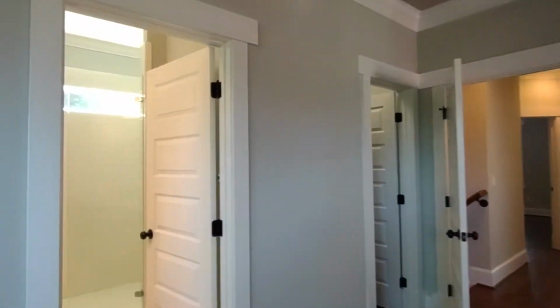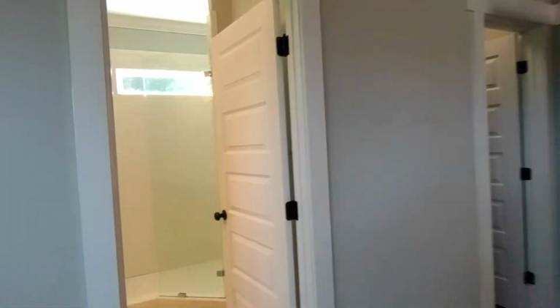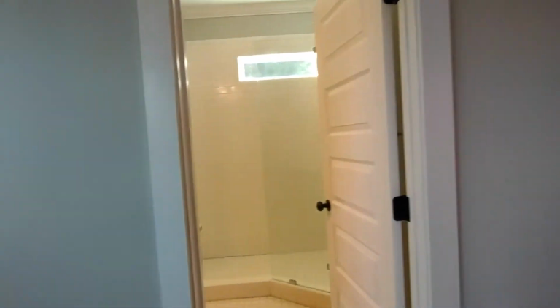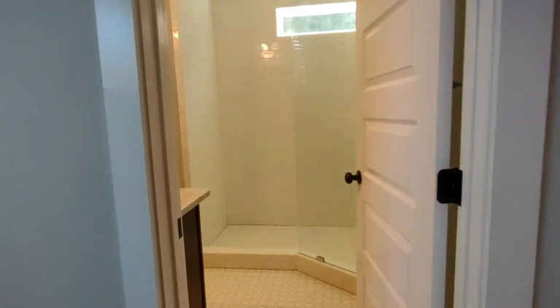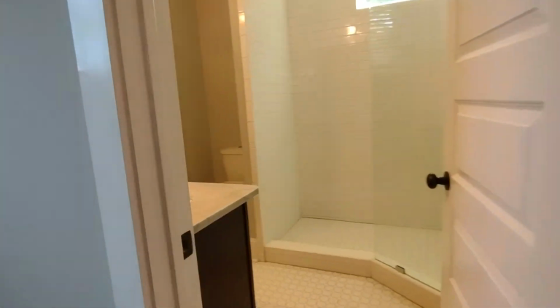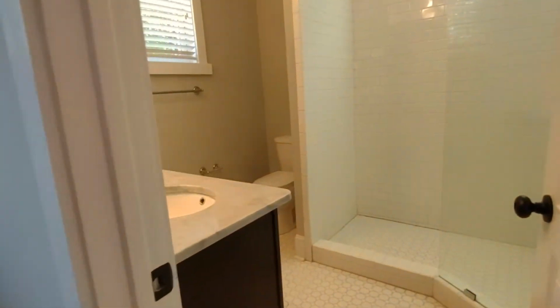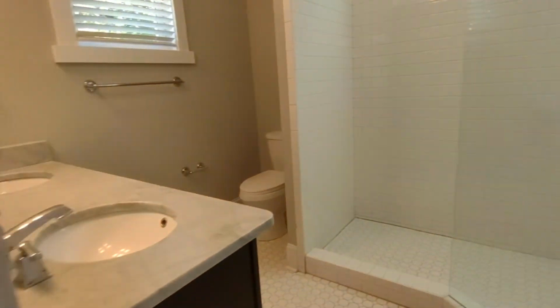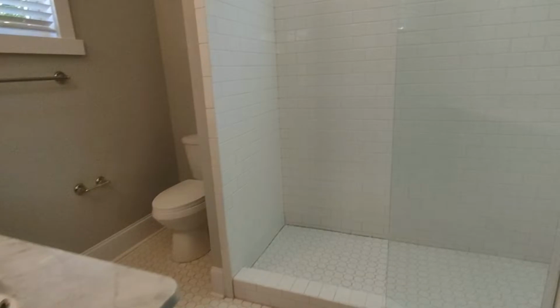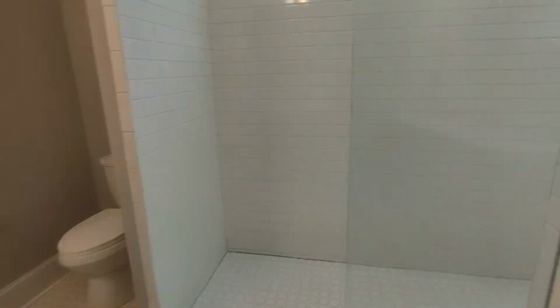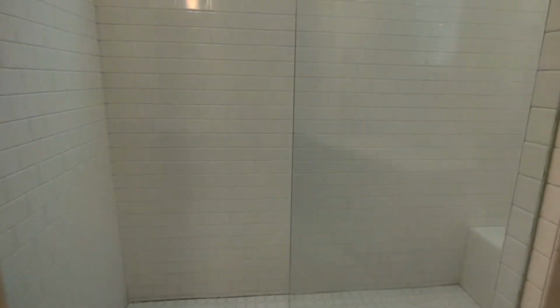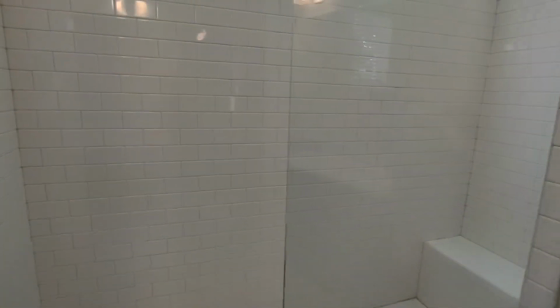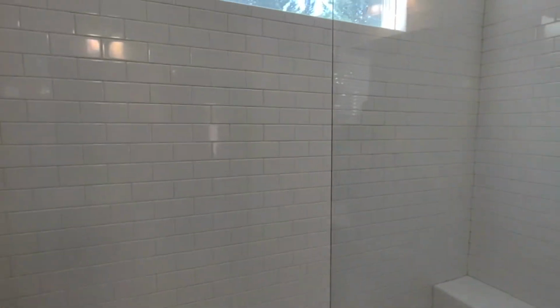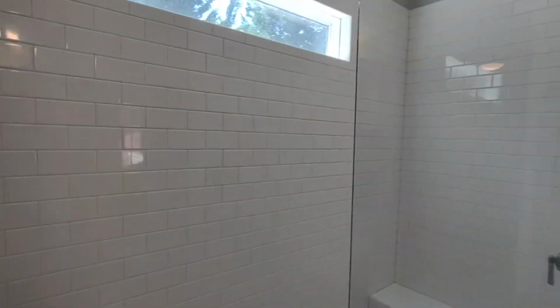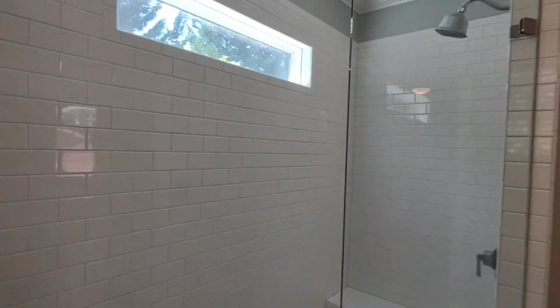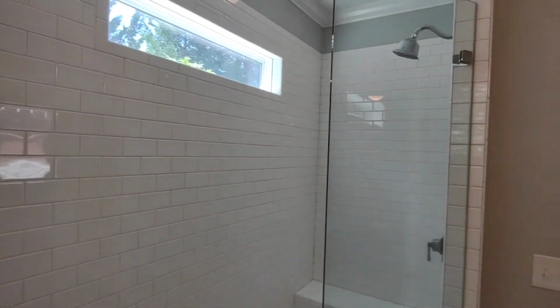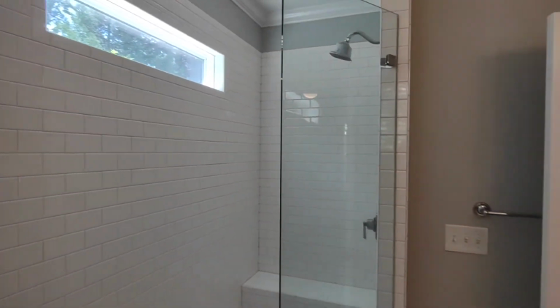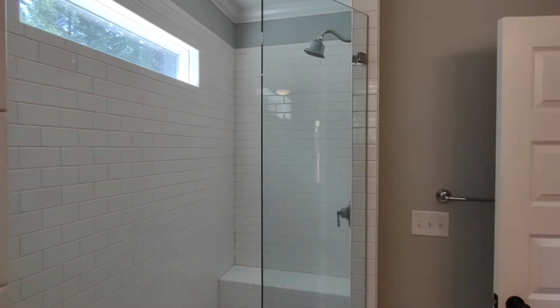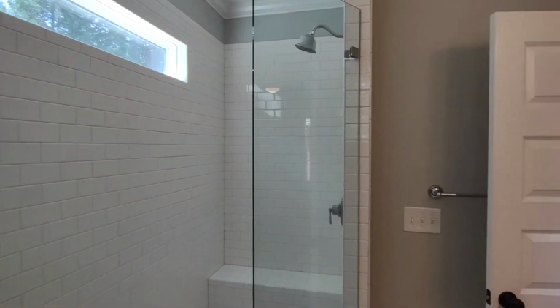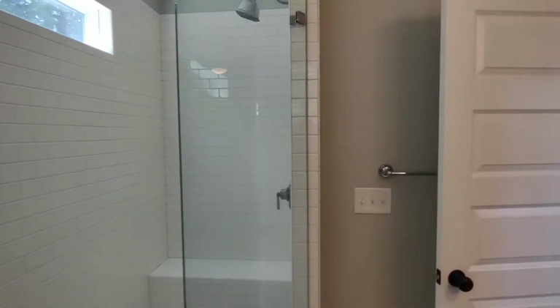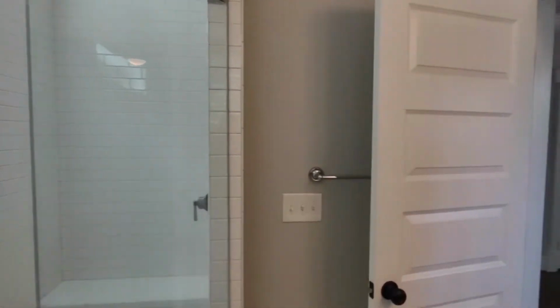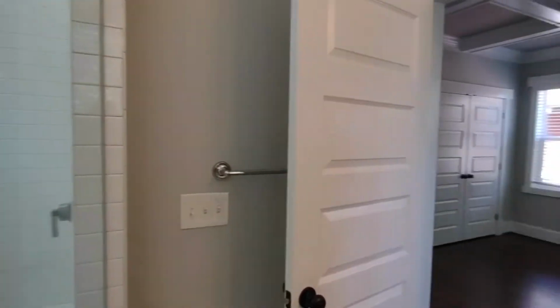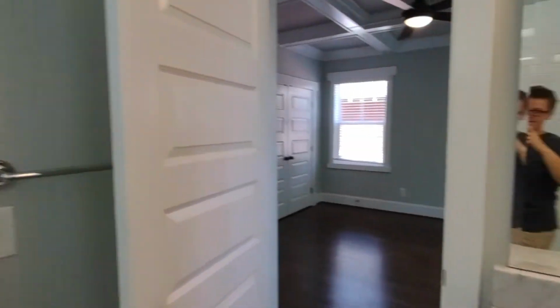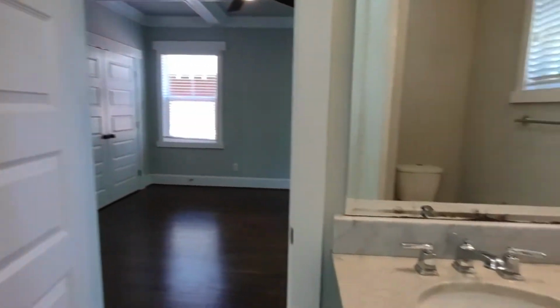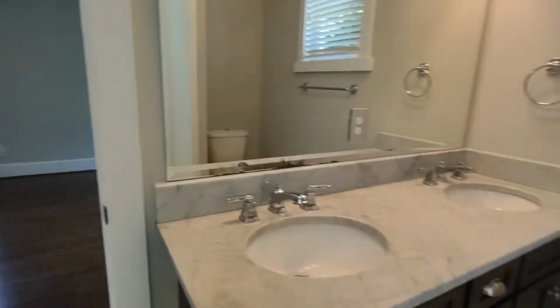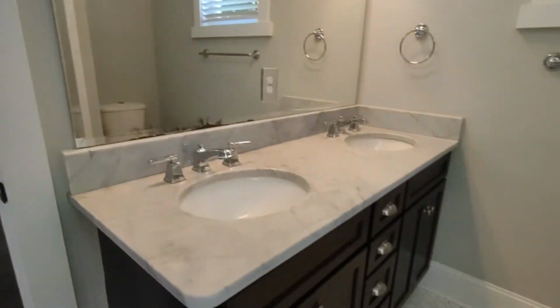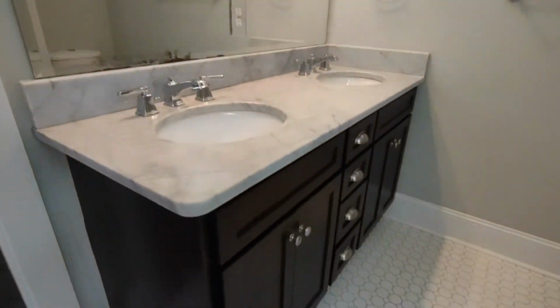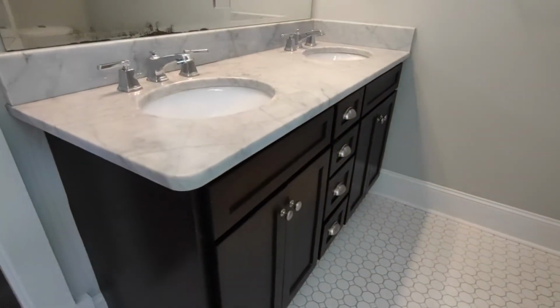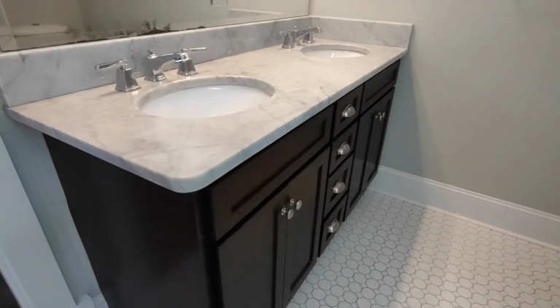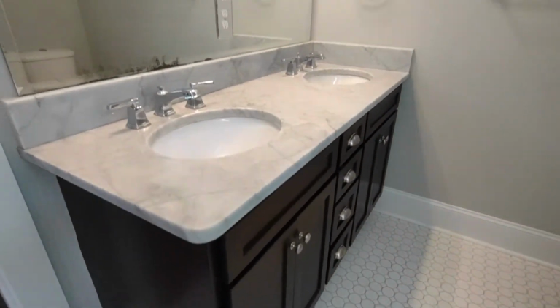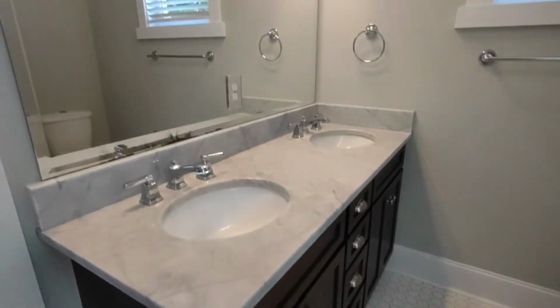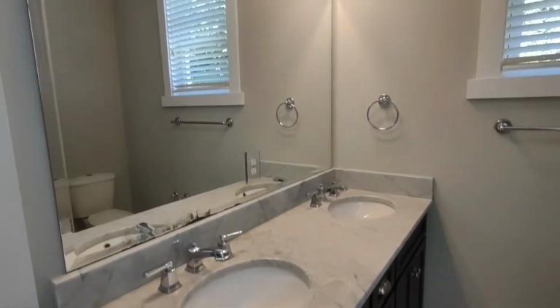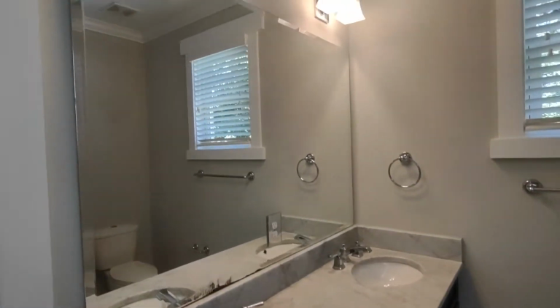The master bath is complete with tile flooring, stand-up shower, two-sink vanity, and large mirror.